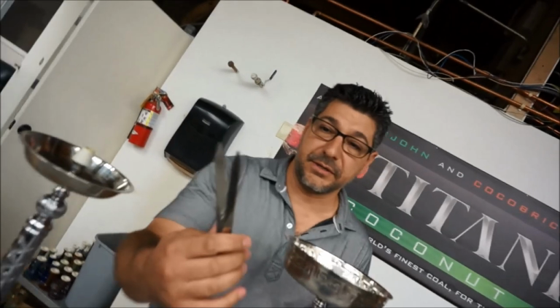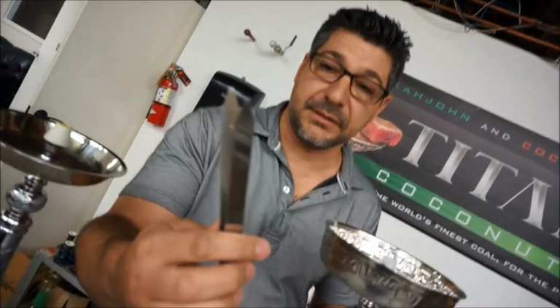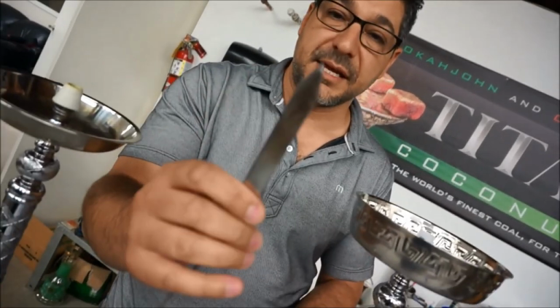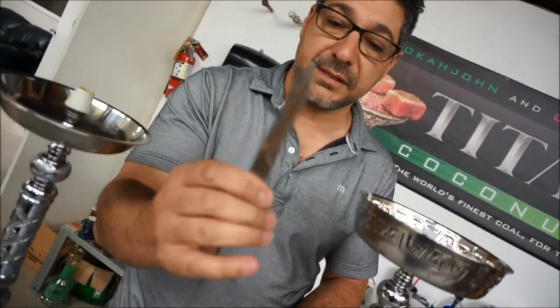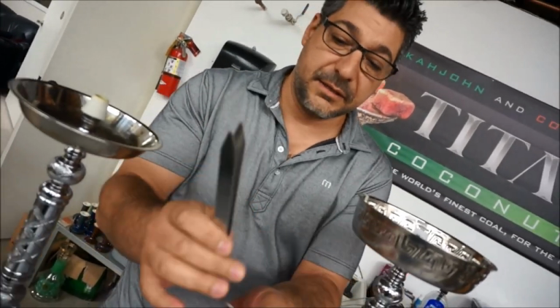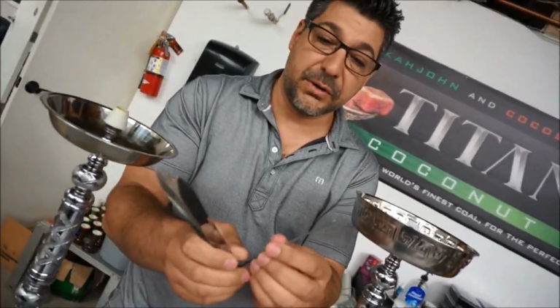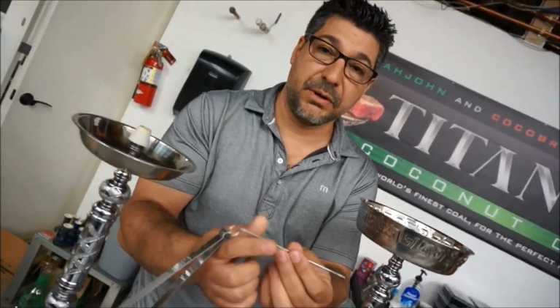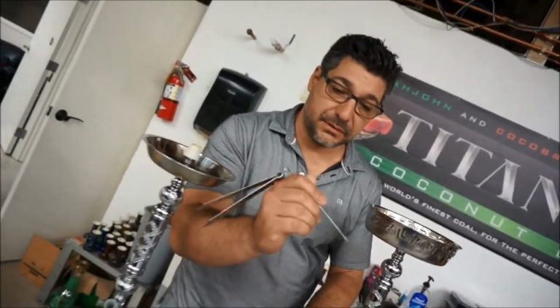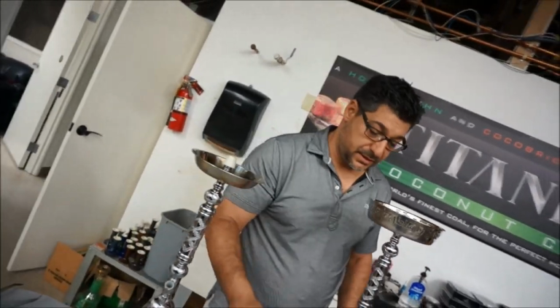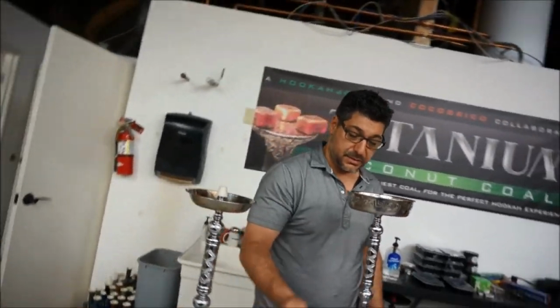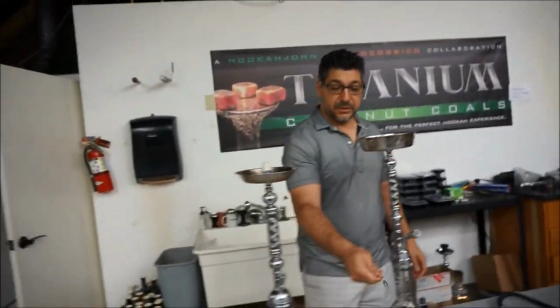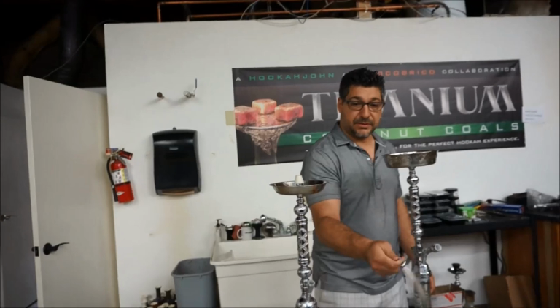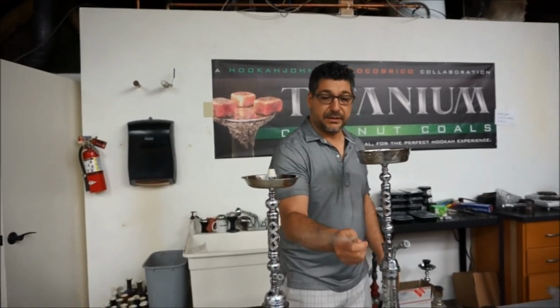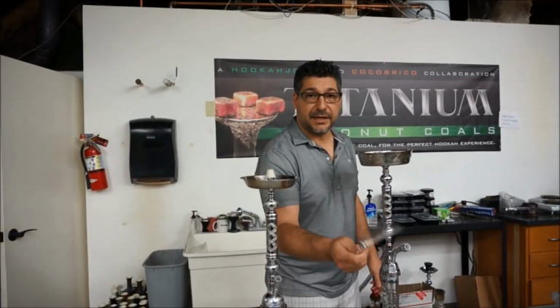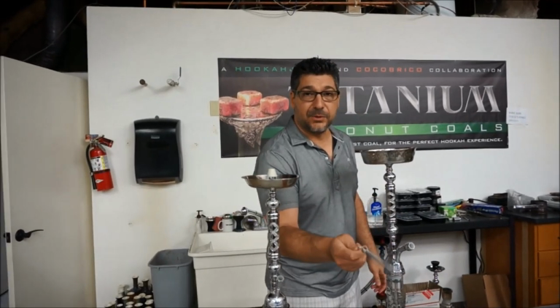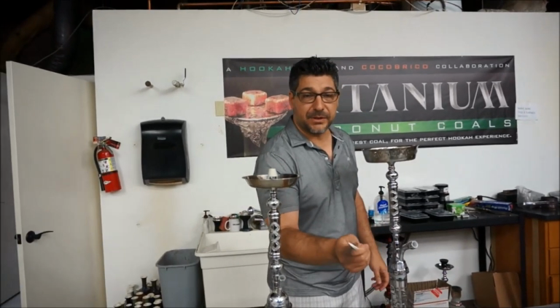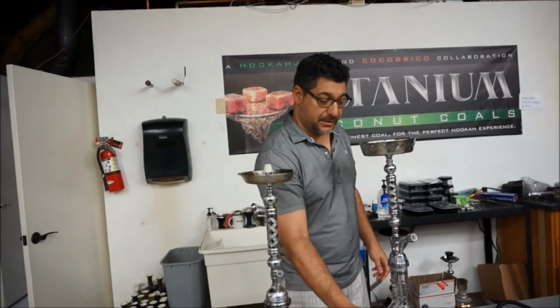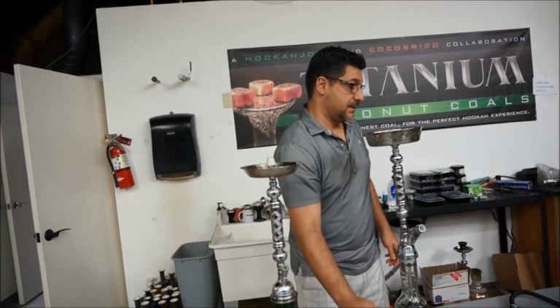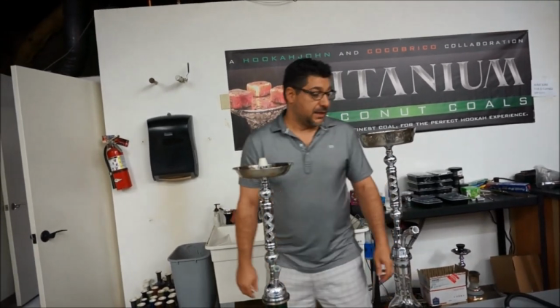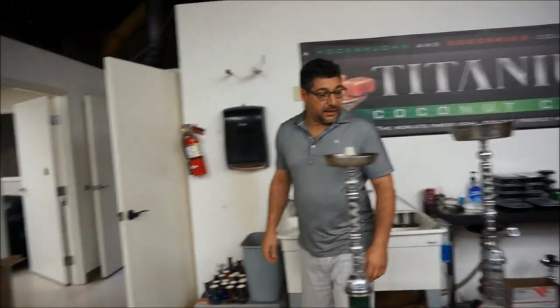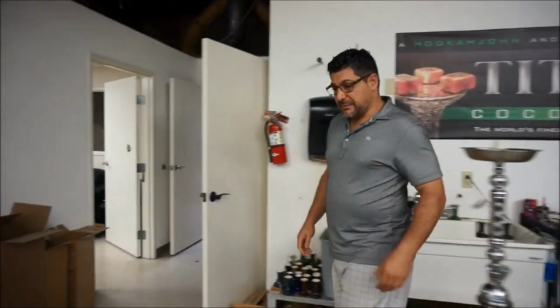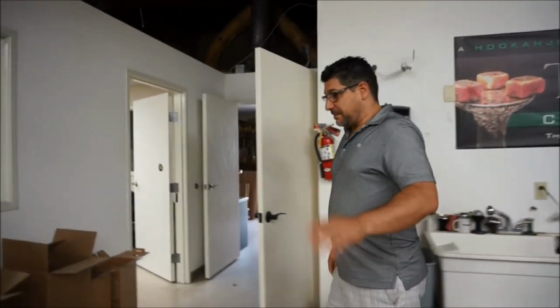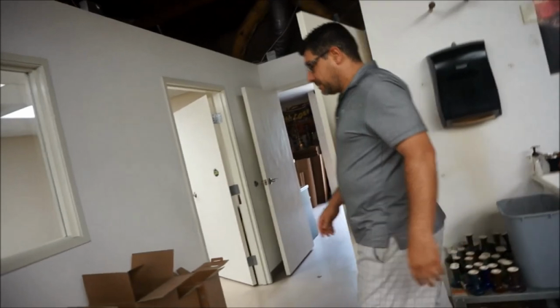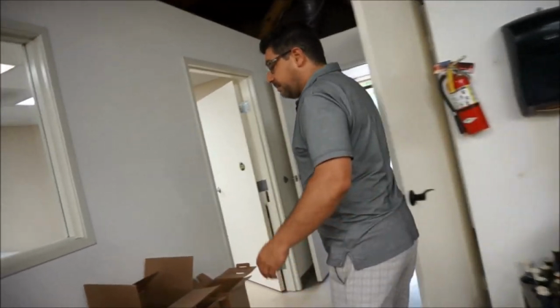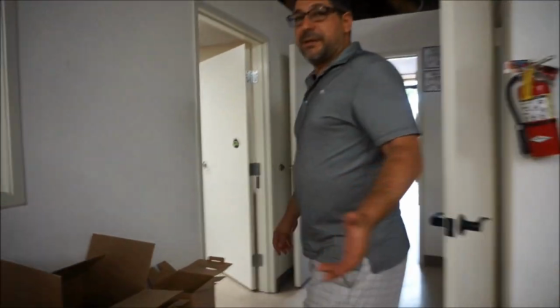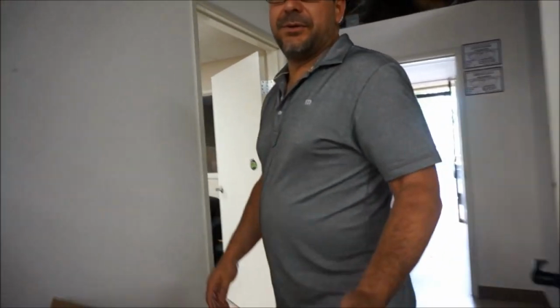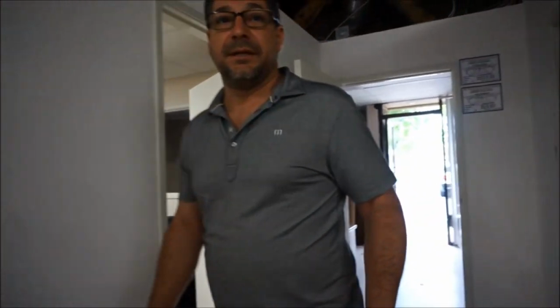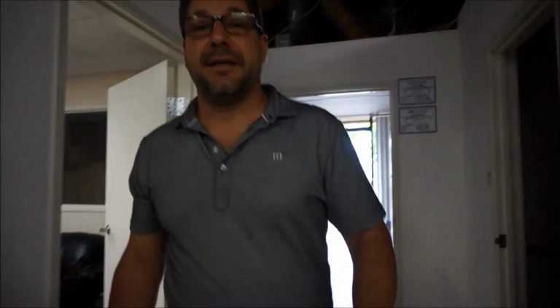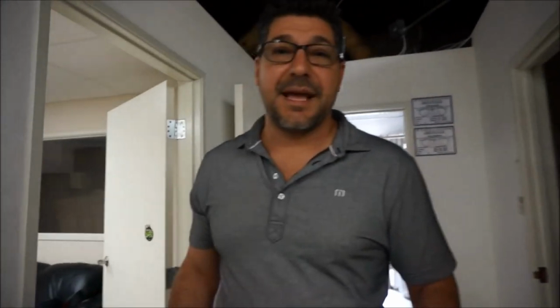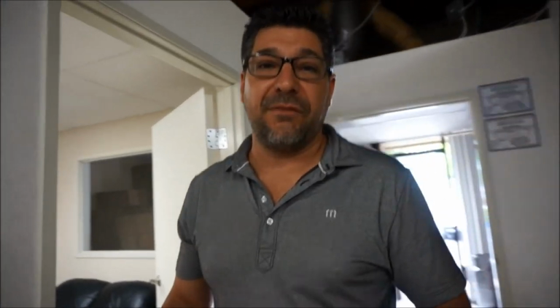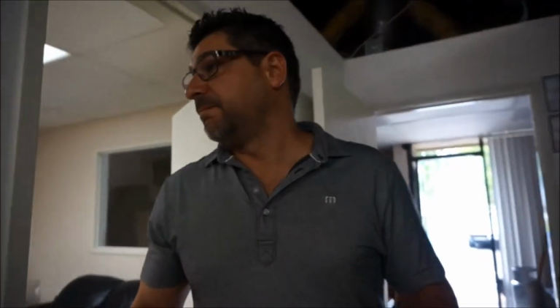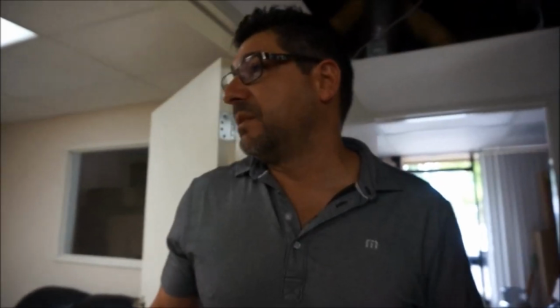The tongs that come with it are pretty decent — you get a standard tong set, plus a poker. You want to poke holes, there you go. You want to twirl it around and act like a cool guy smoking hookah. It comes with a basic Chinese bowl.